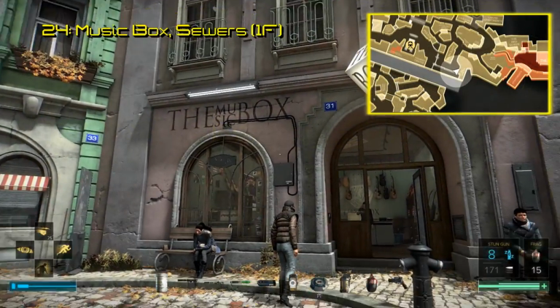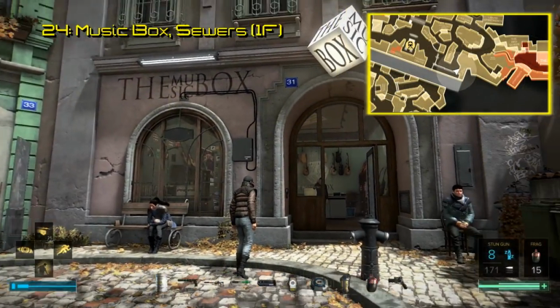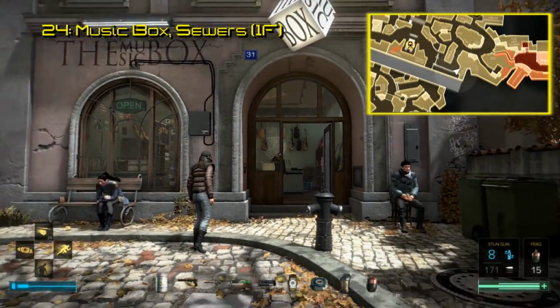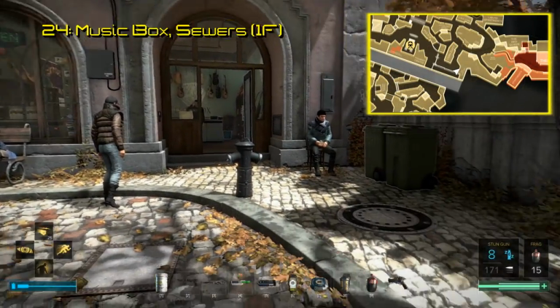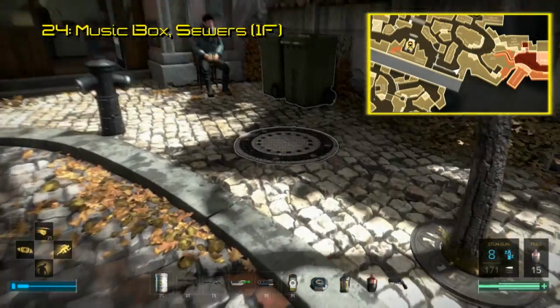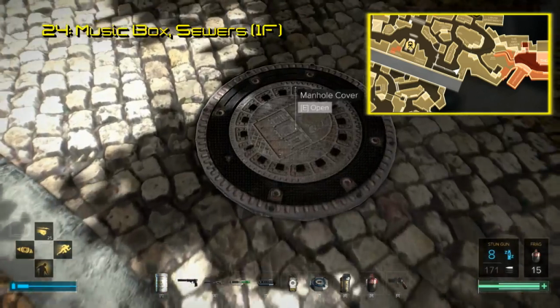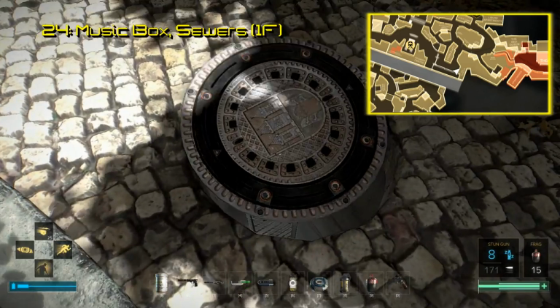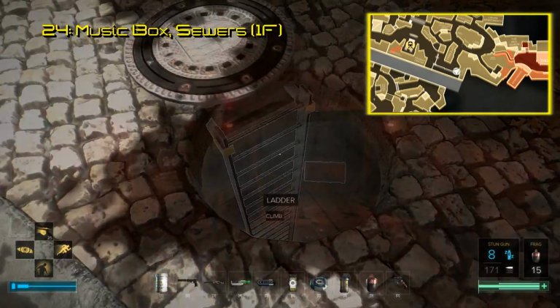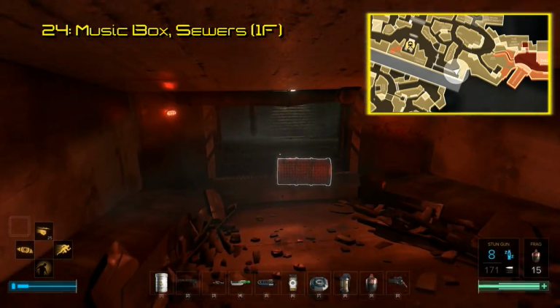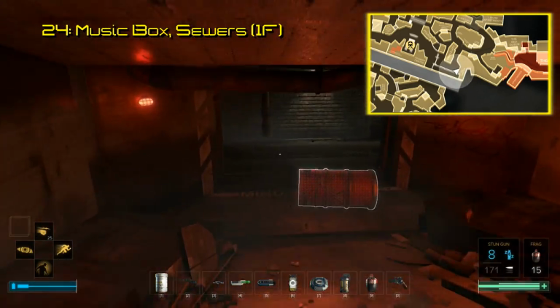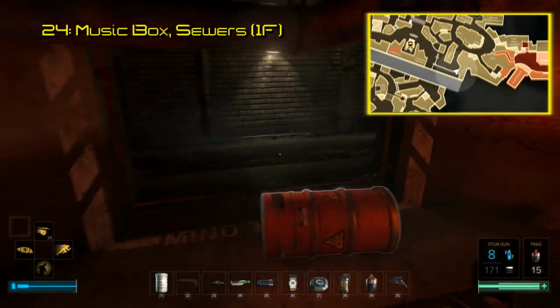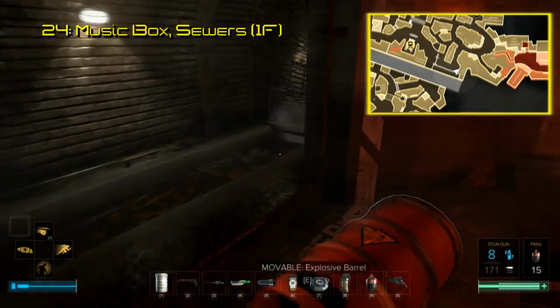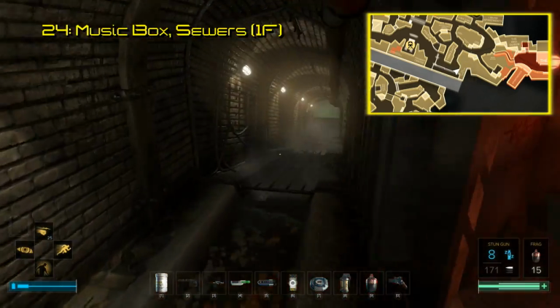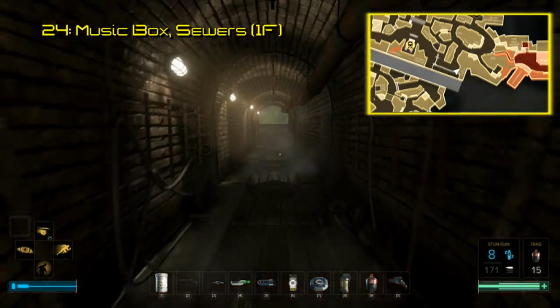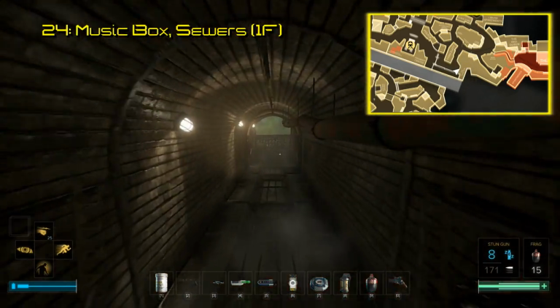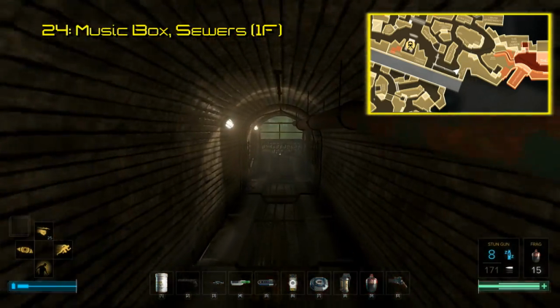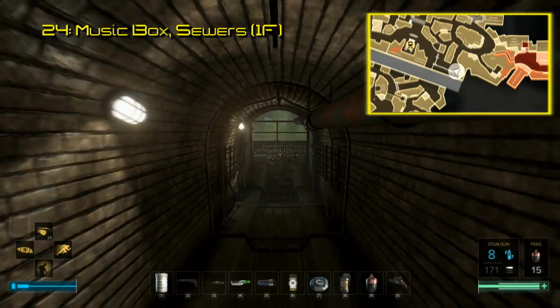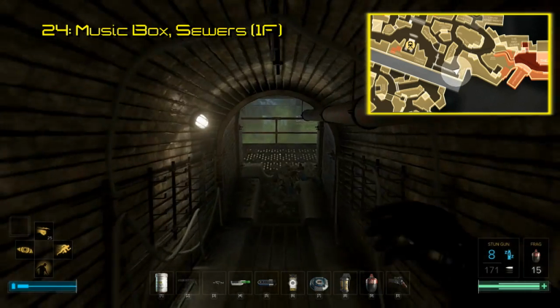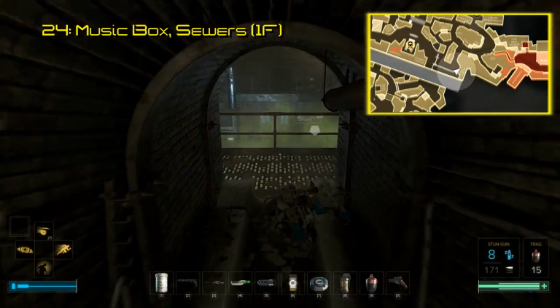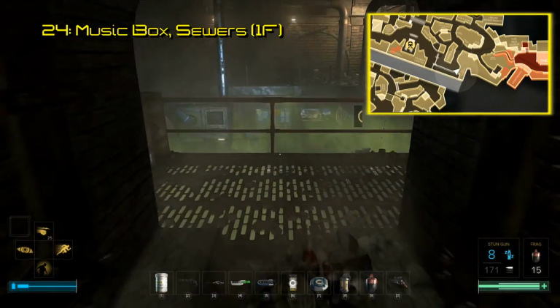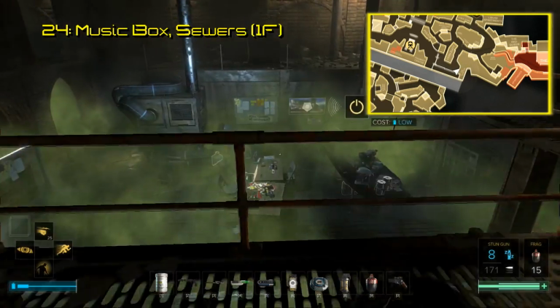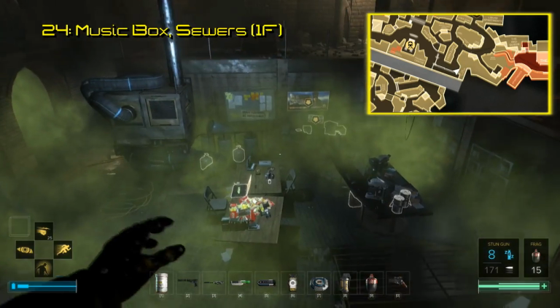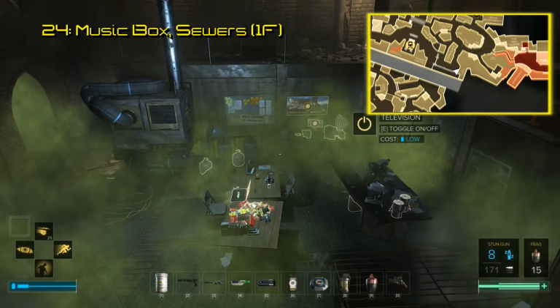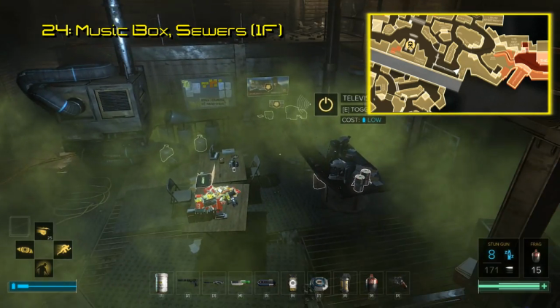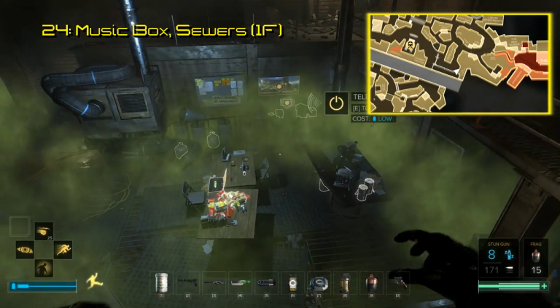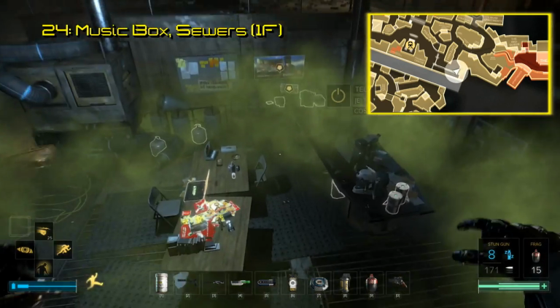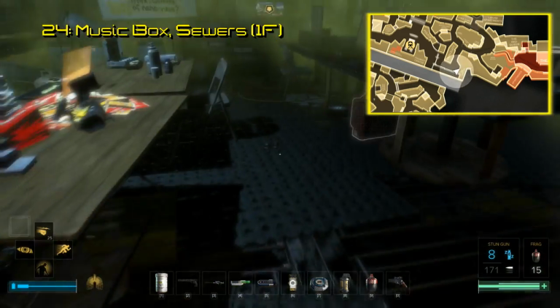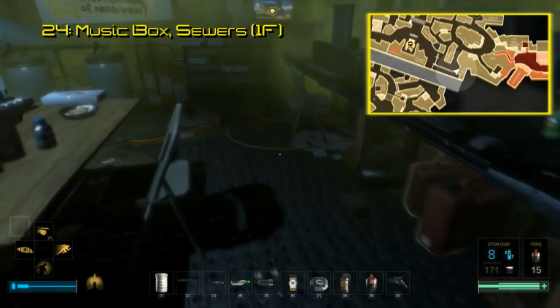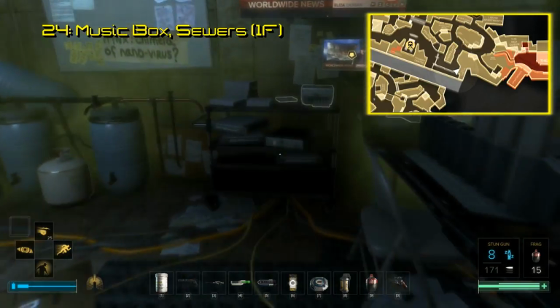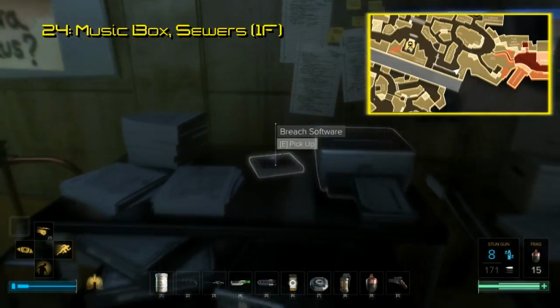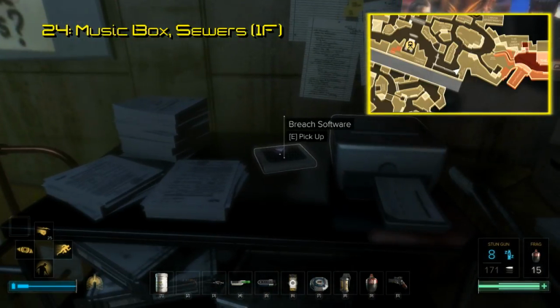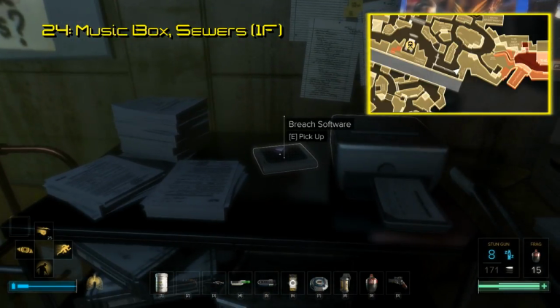Number 24 is in the sewers next to a shop called the Music Box, just south of the Red Light District. After you are down below, you can follow the linear path into a room that is full of gas. You can have the breathing aug for this, or turn off the valves nearby, because the Breach software is within this gas cloud on a desk.